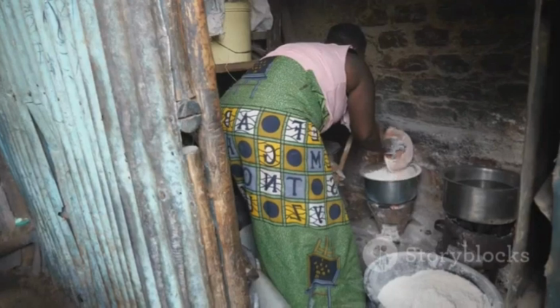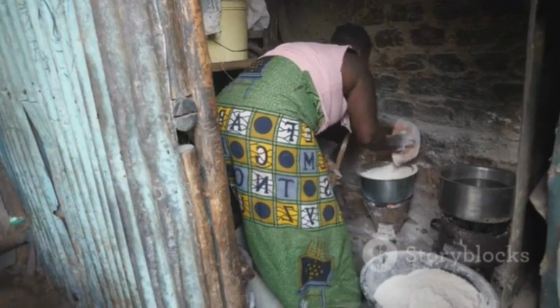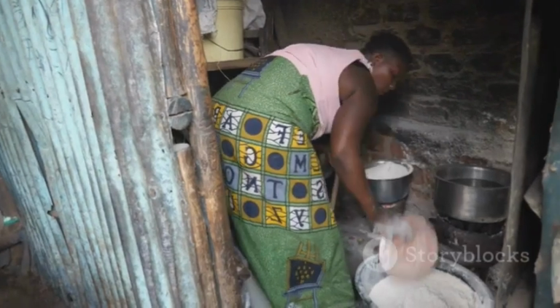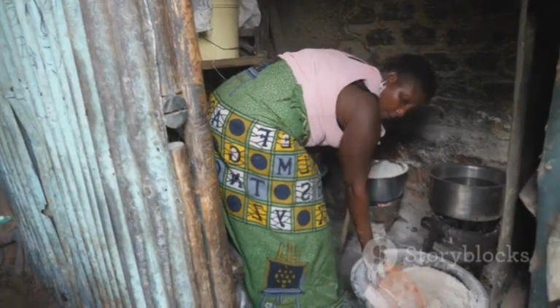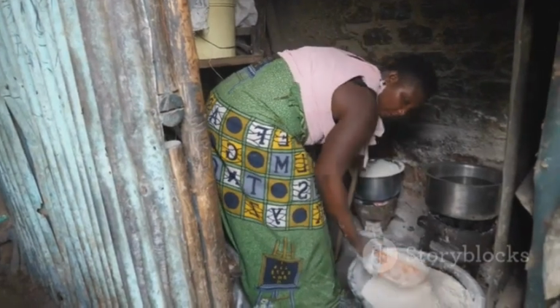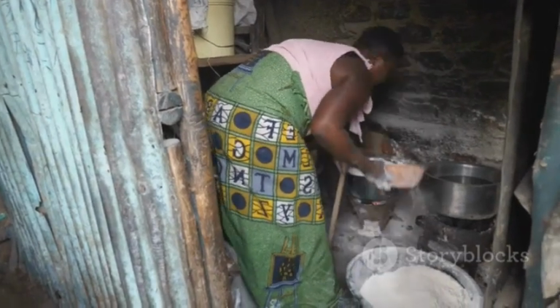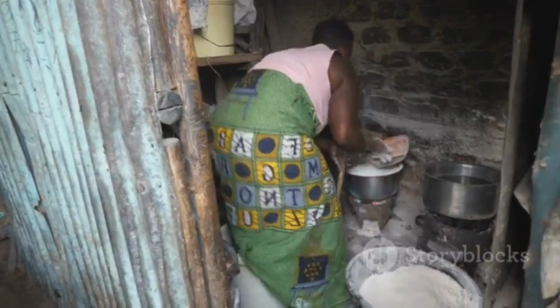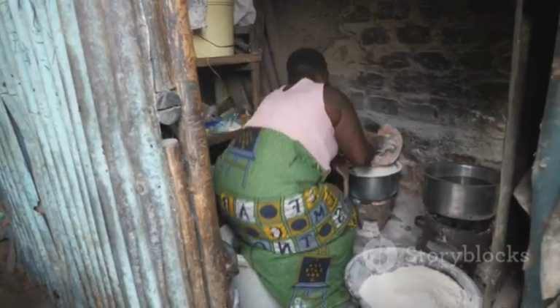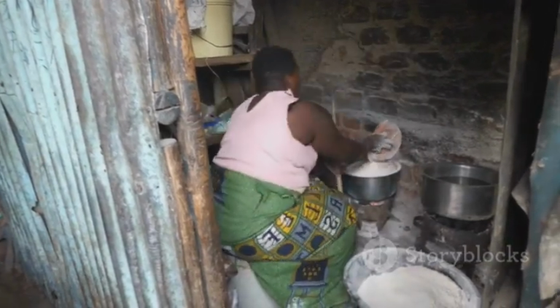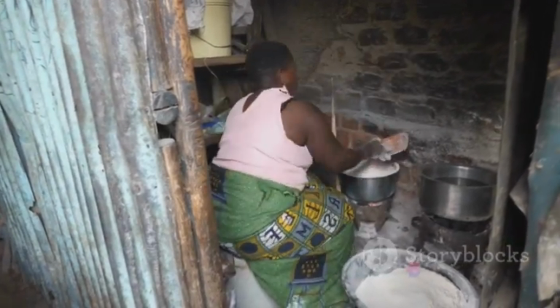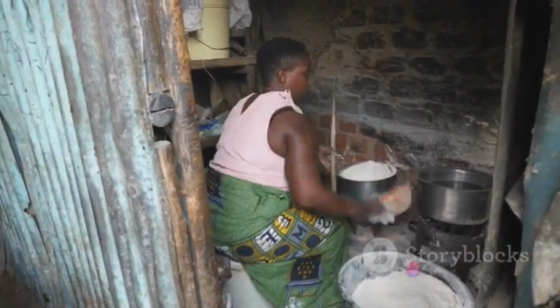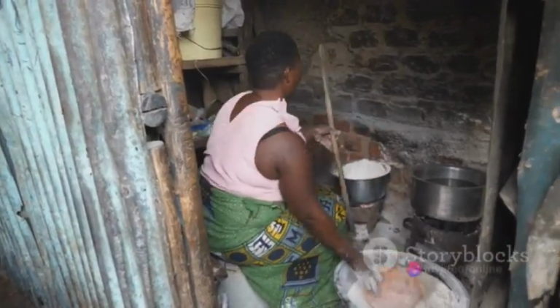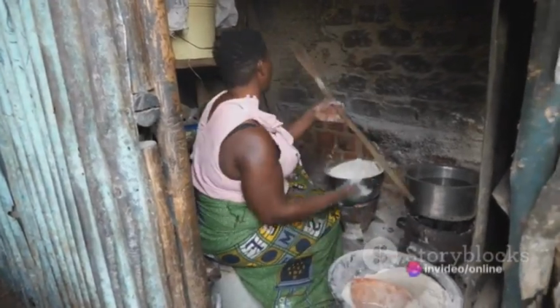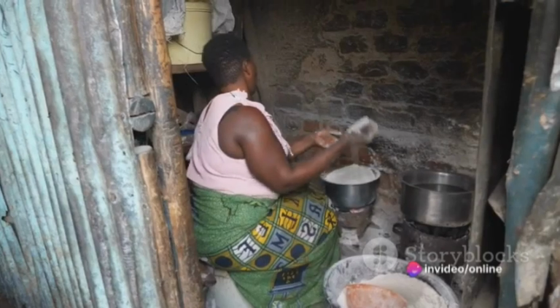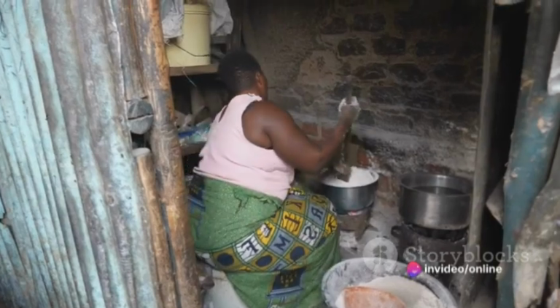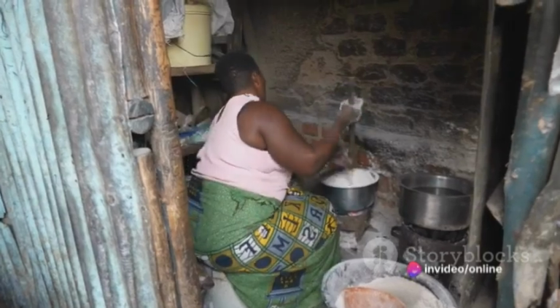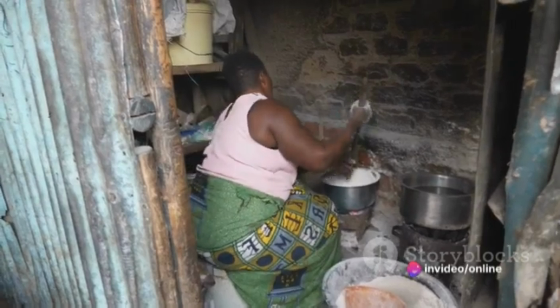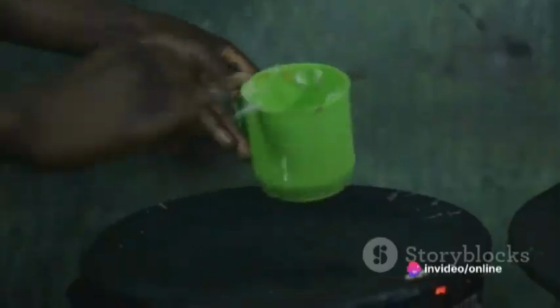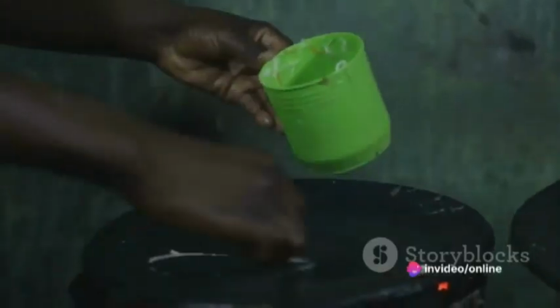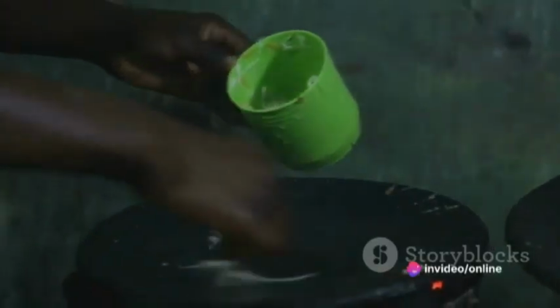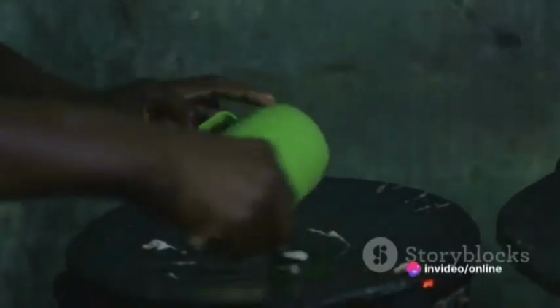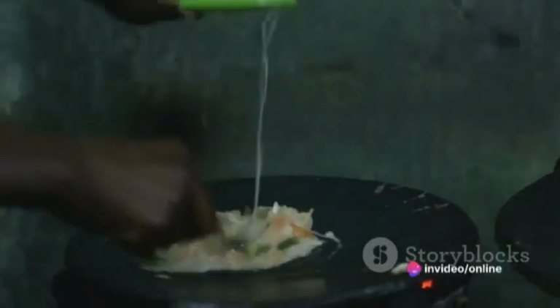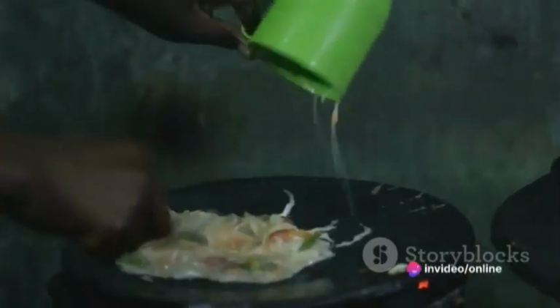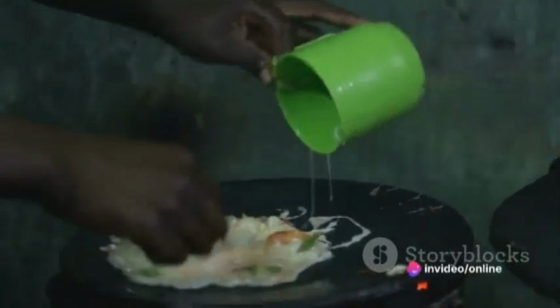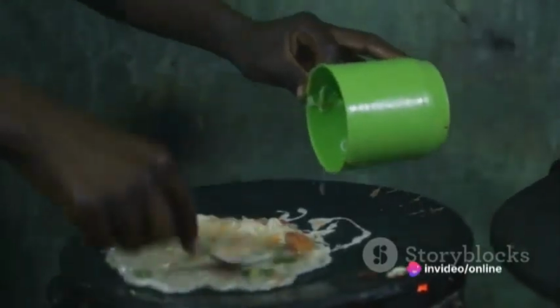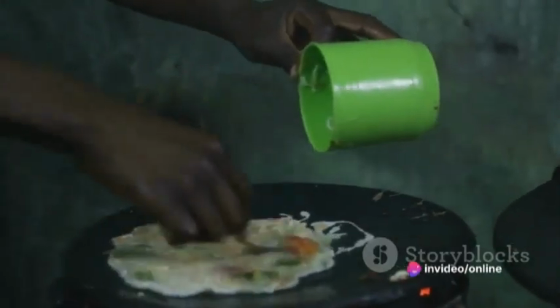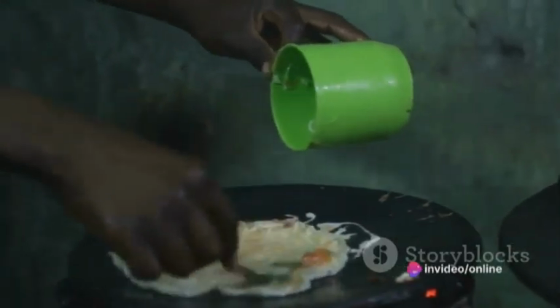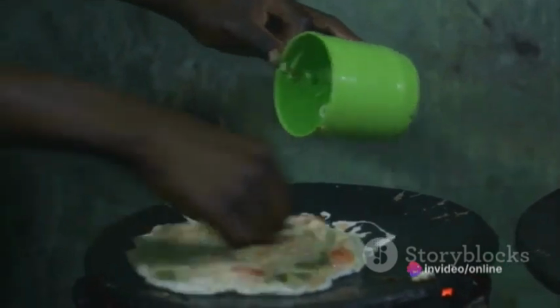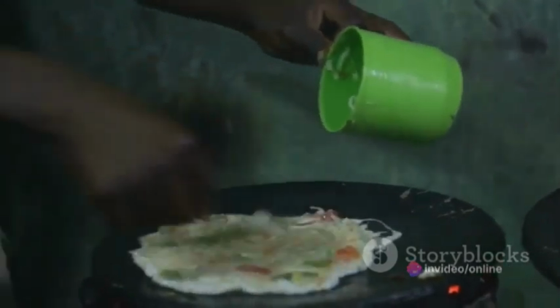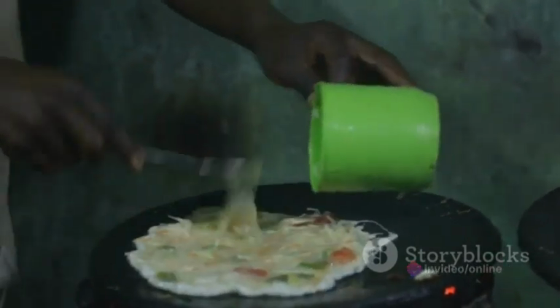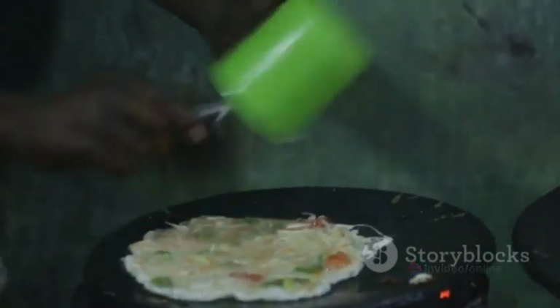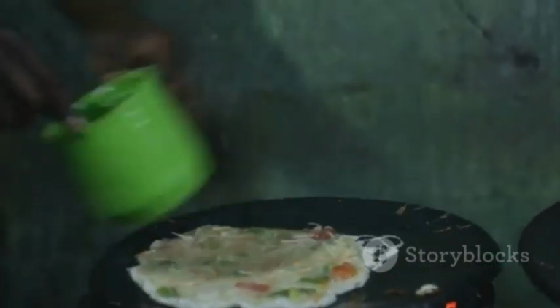For those of you who may not know, ugali is a beloved staple in East Africa, made simply with maize flour and water. But don't let its simplicity fool you — it's a dish that's seen more culinary fumbles than a buttered up rugby ball.